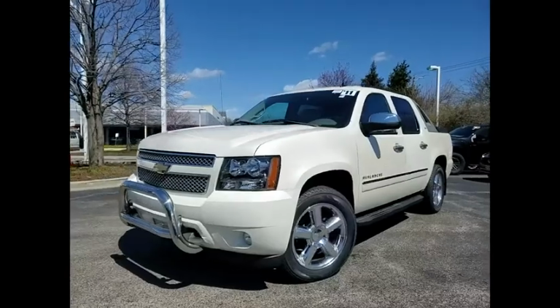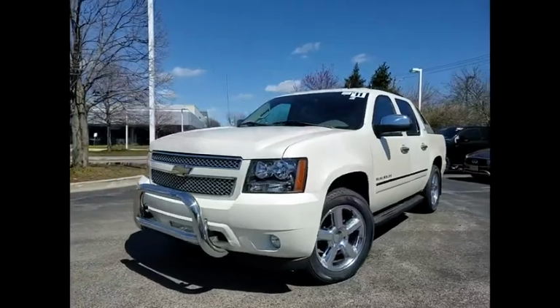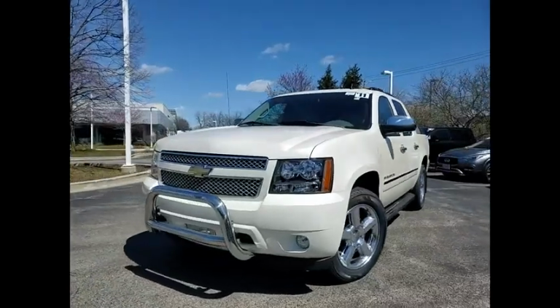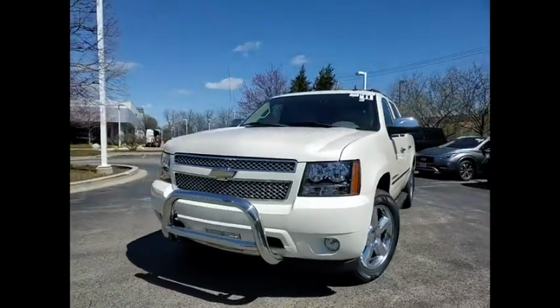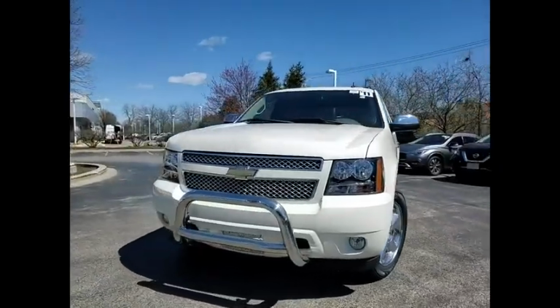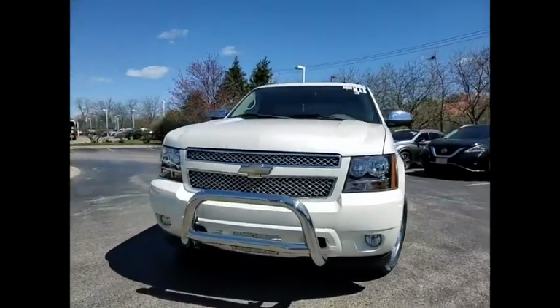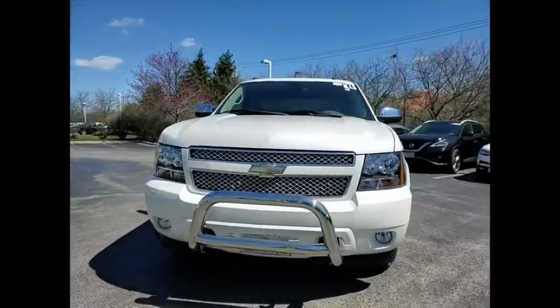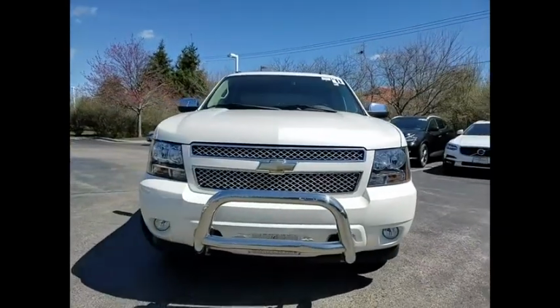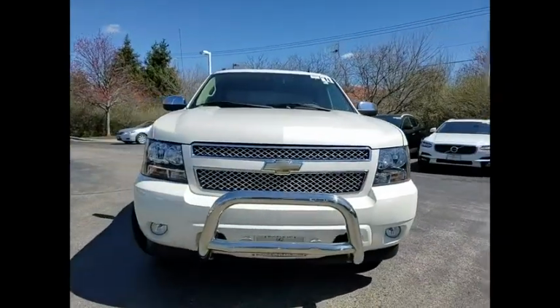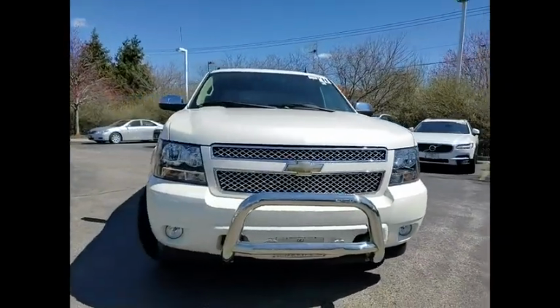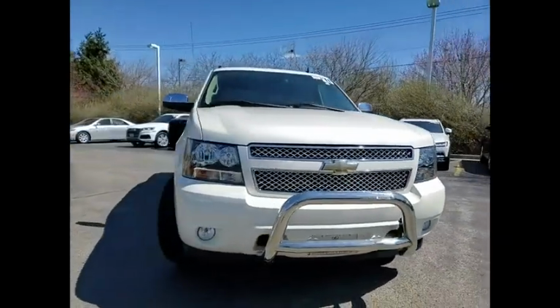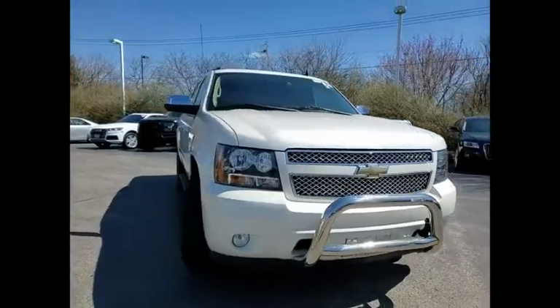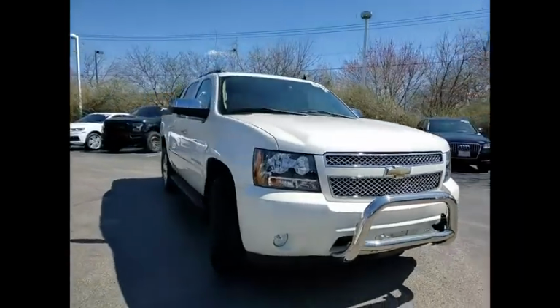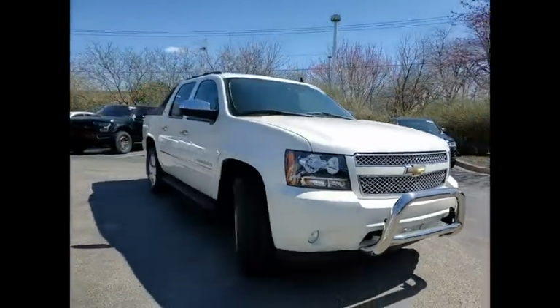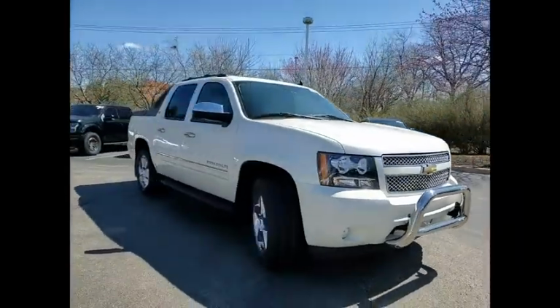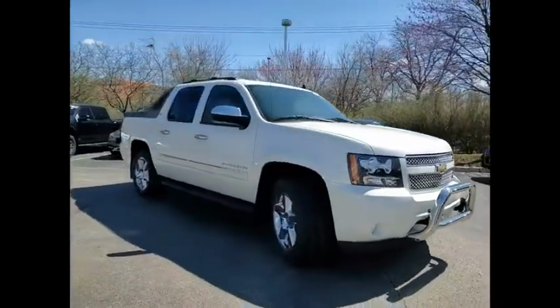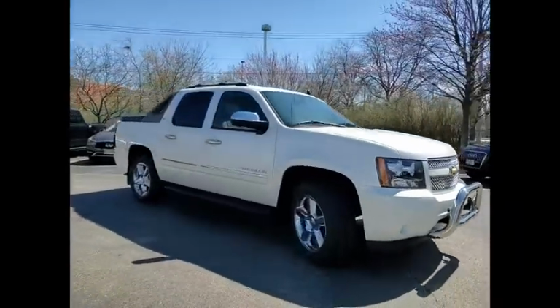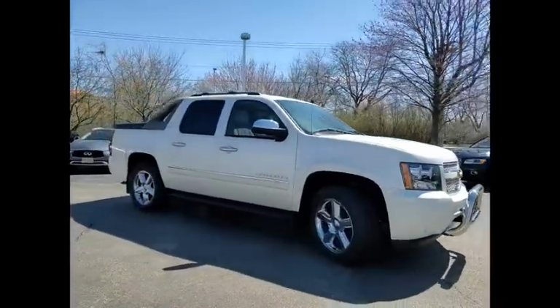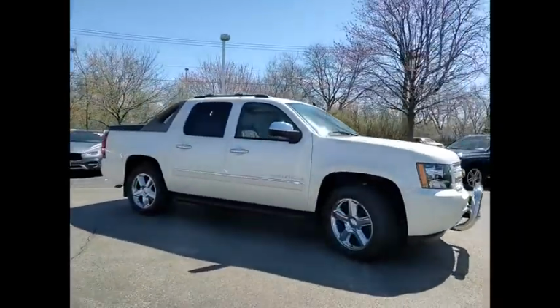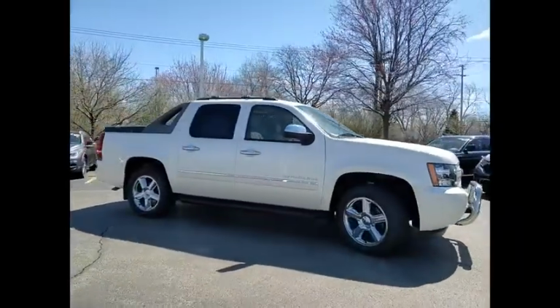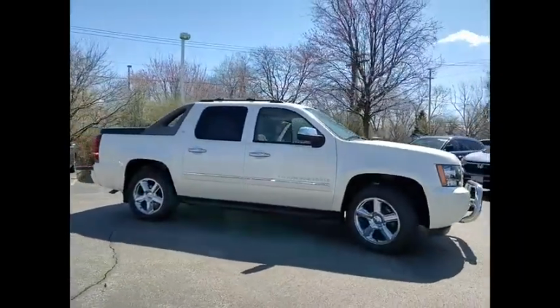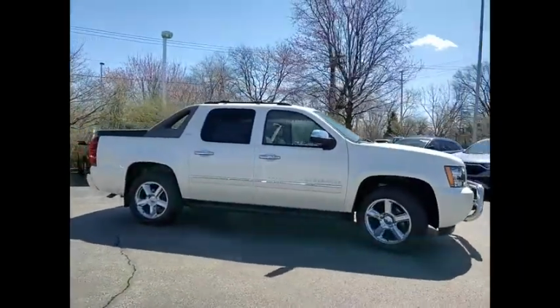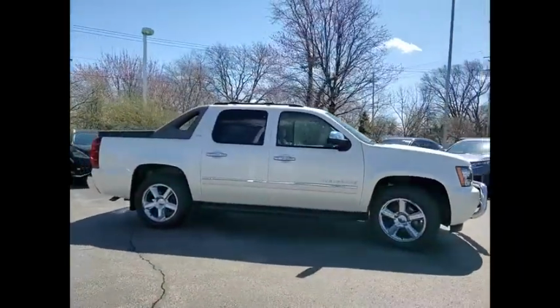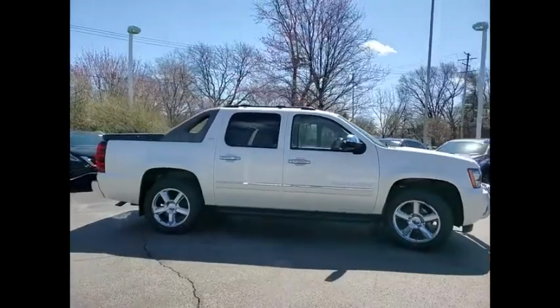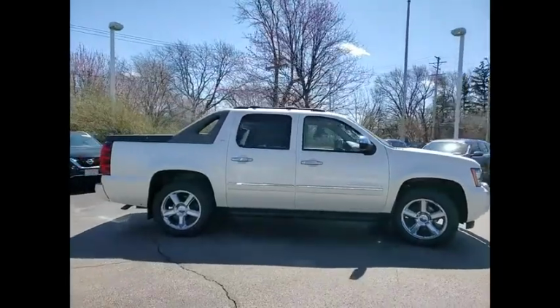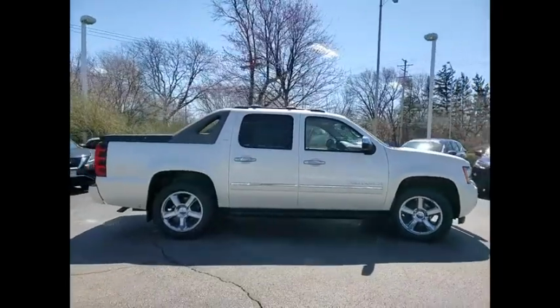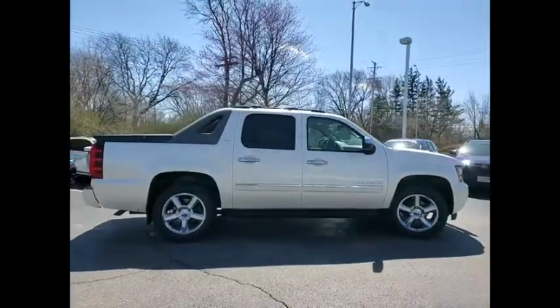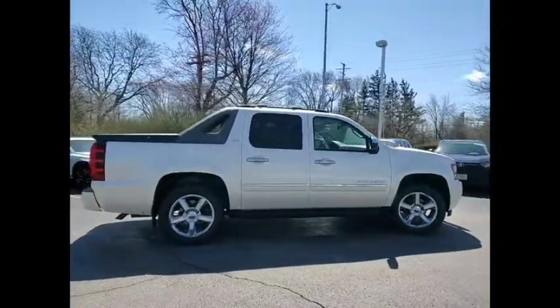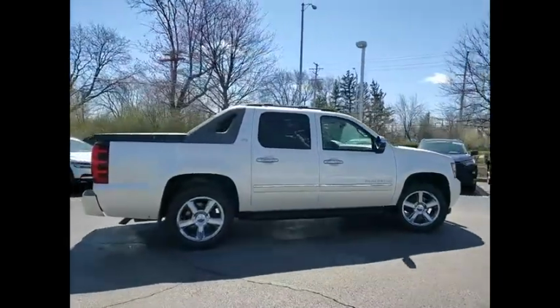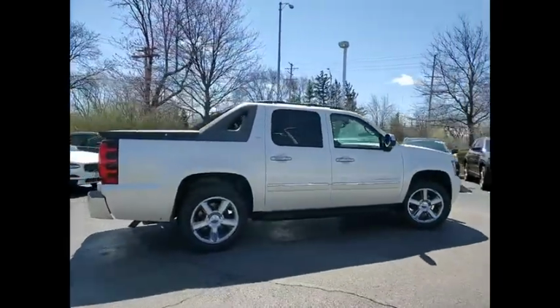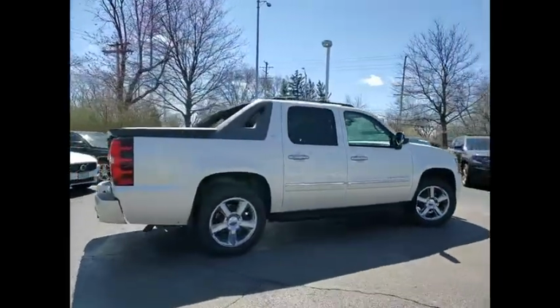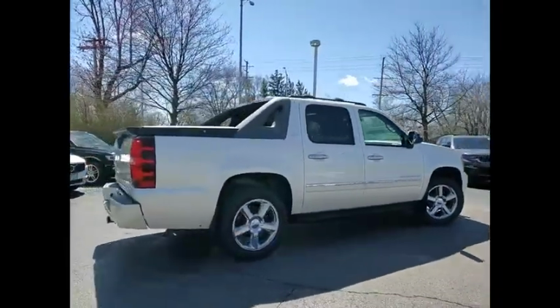You are going to love the 2011 Avalanche. The Chevy Avalanche can transform from an SUV into a full-size pickup truck, all in less than a minute. This makes the Avalanche one of the most flexible vehicles out there.